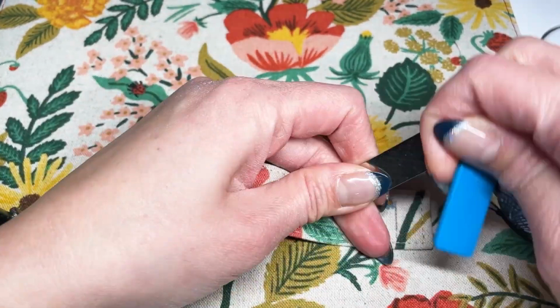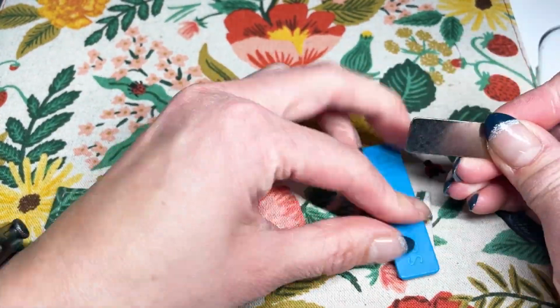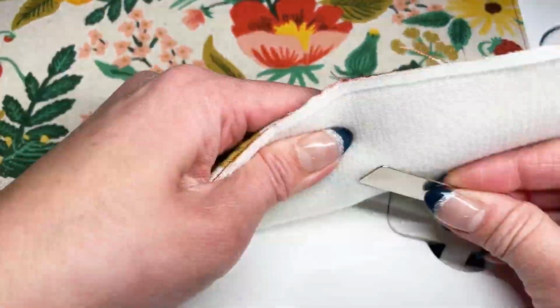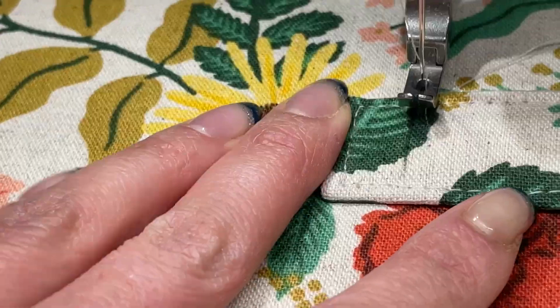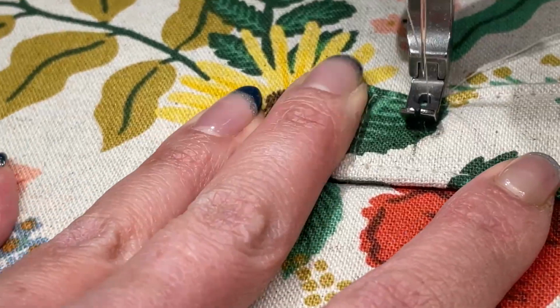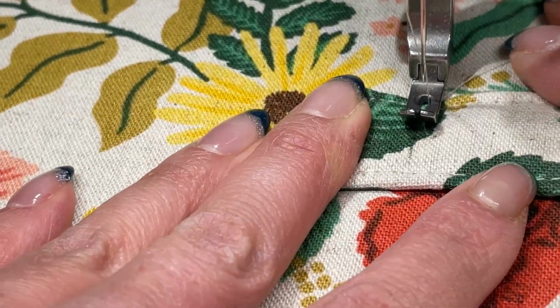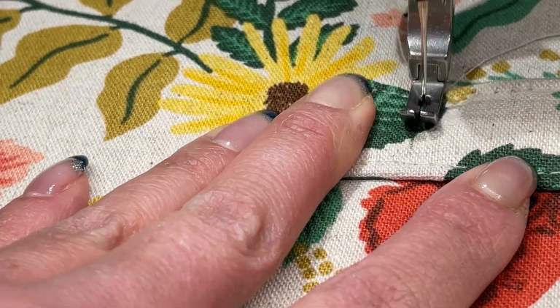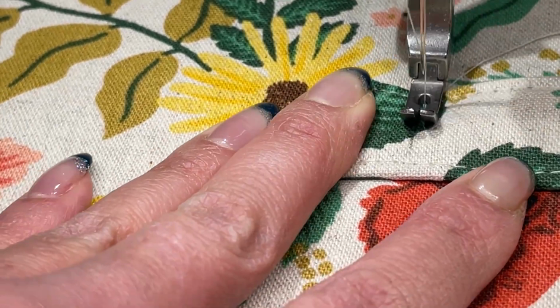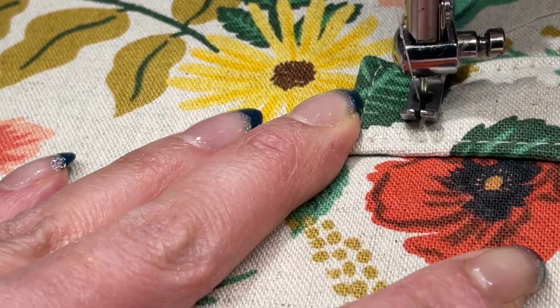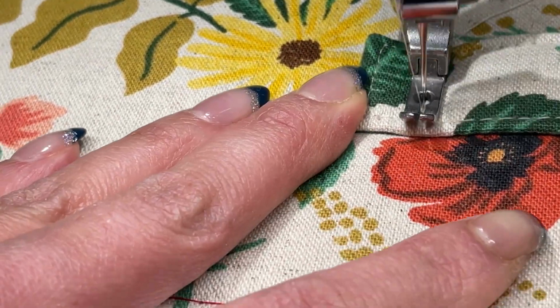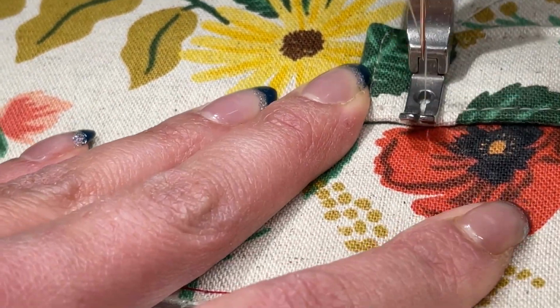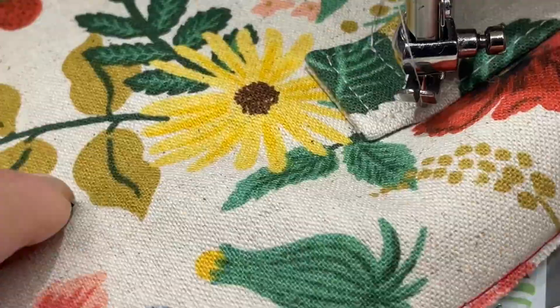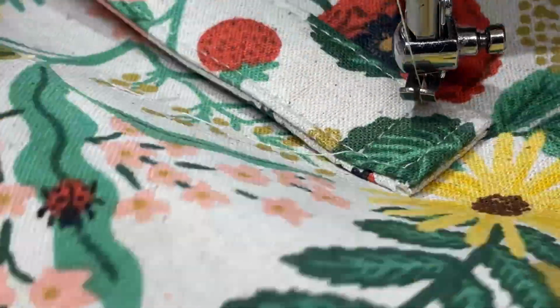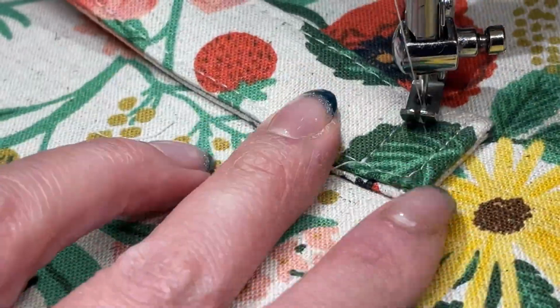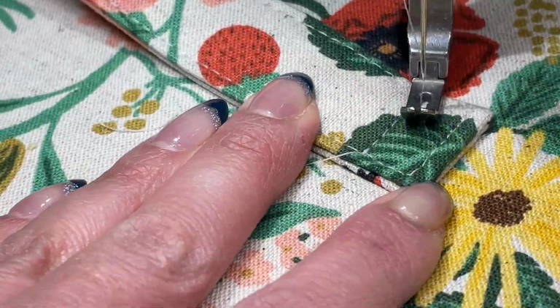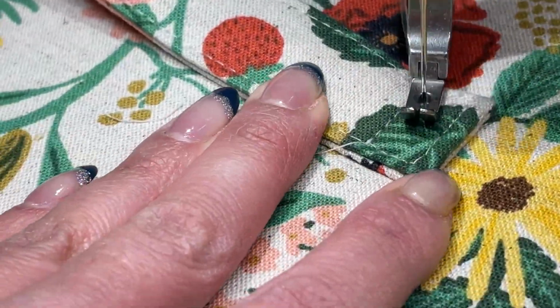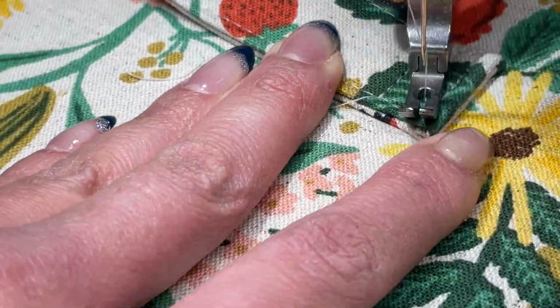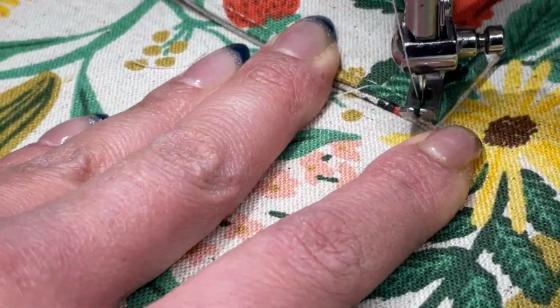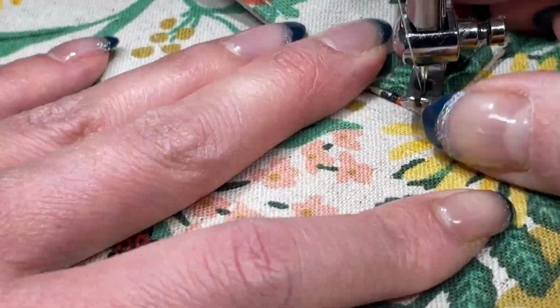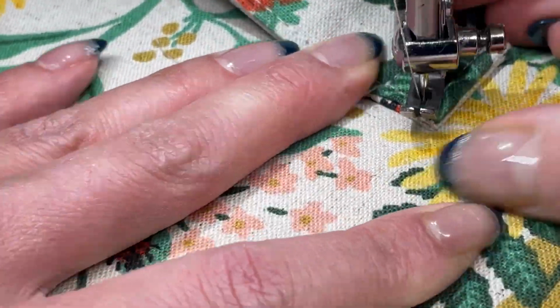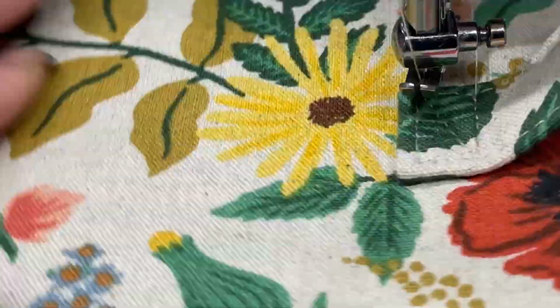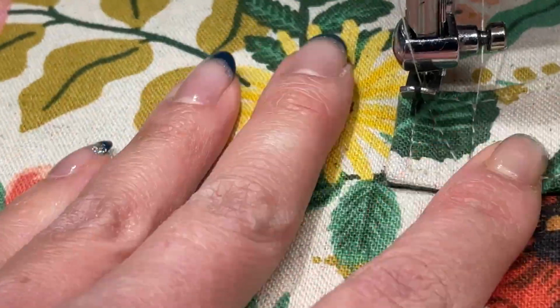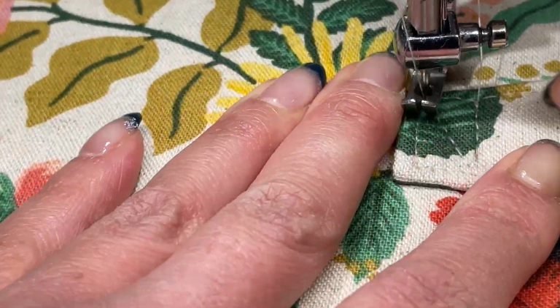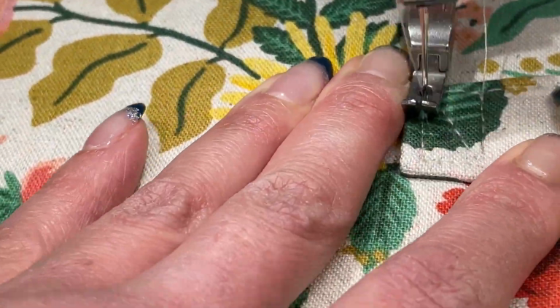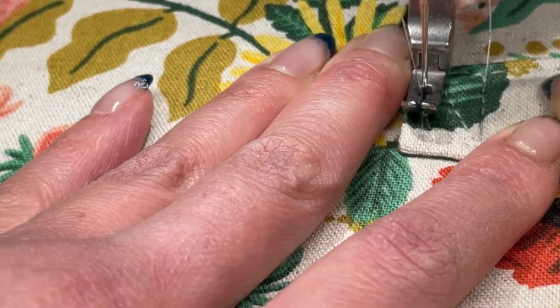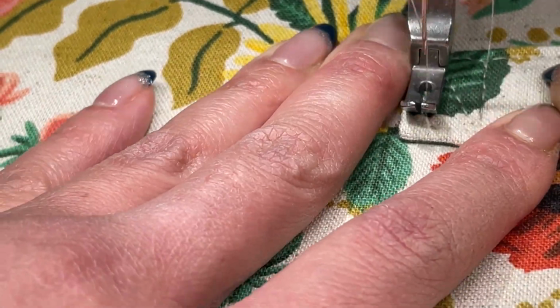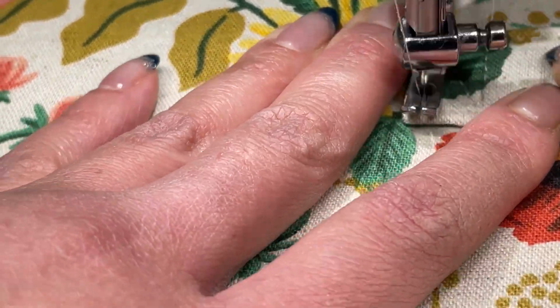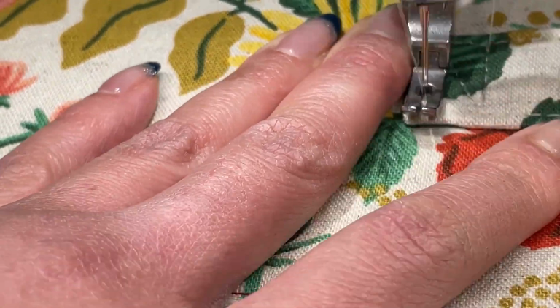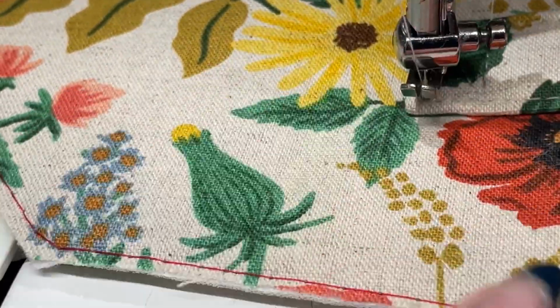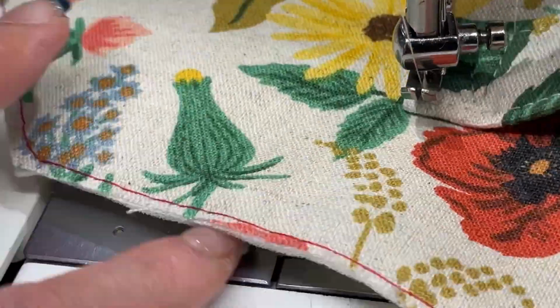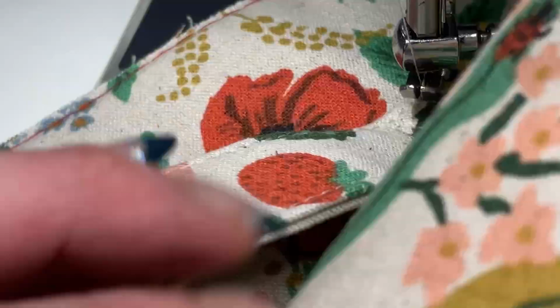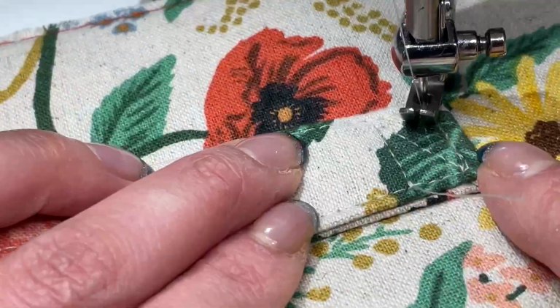I will begin to sew my Block X about half an inch away from the short end of the handle. I'll start with the X and then make my way around to sew the entire rectangle. This will keep the handle in place.